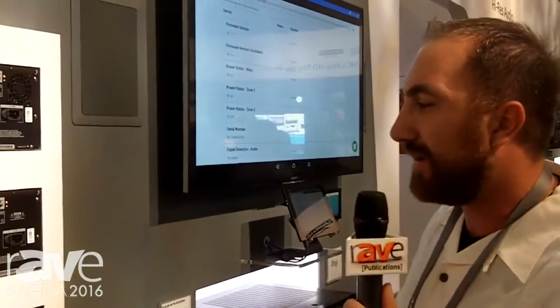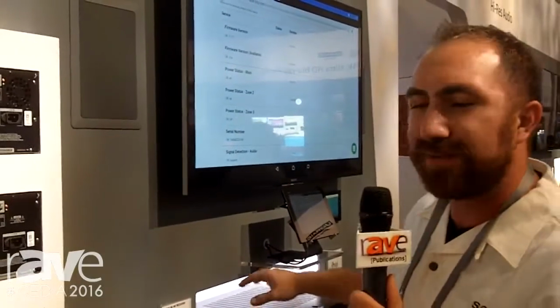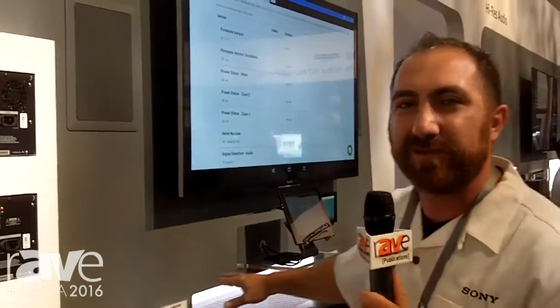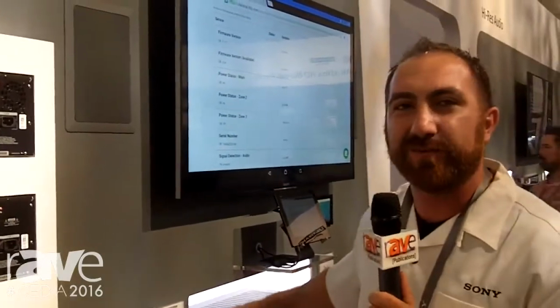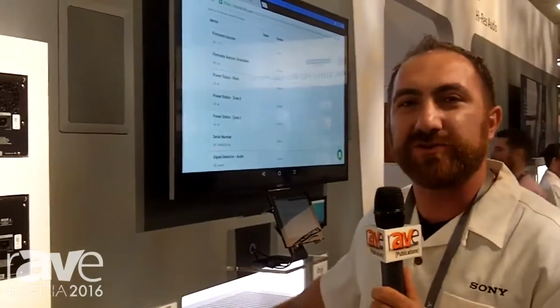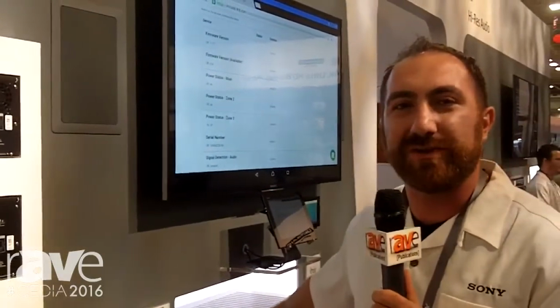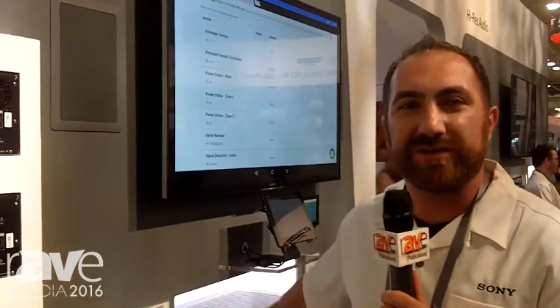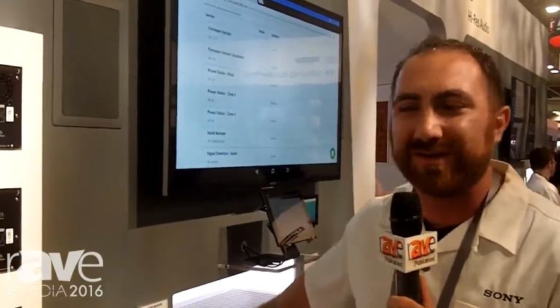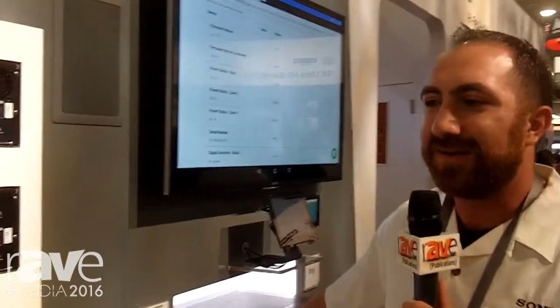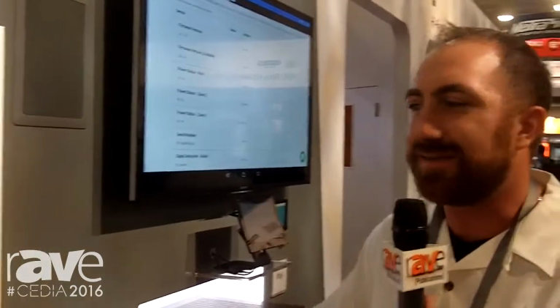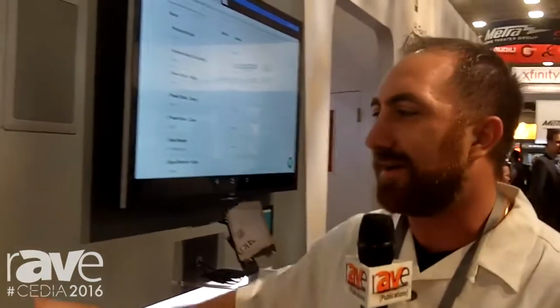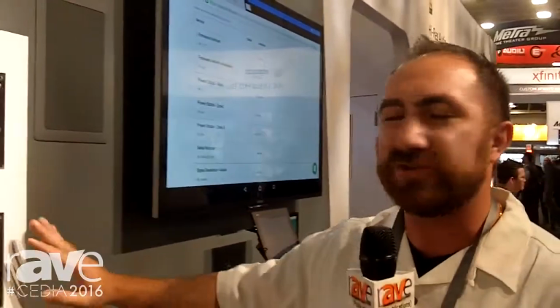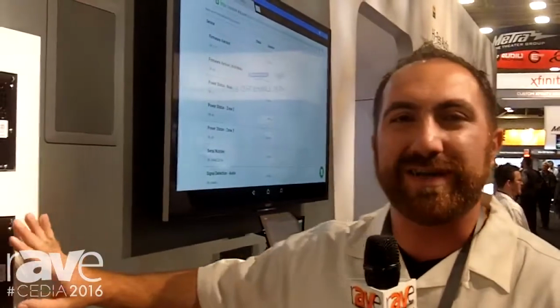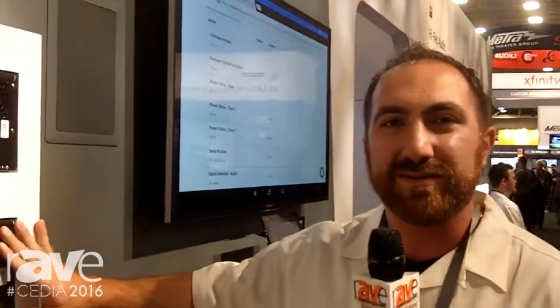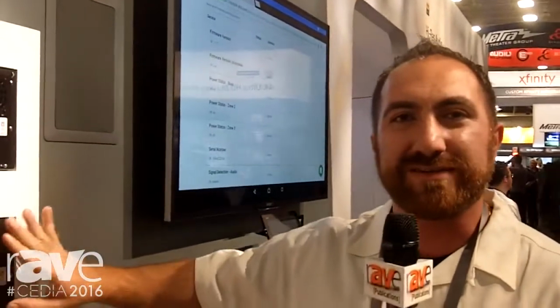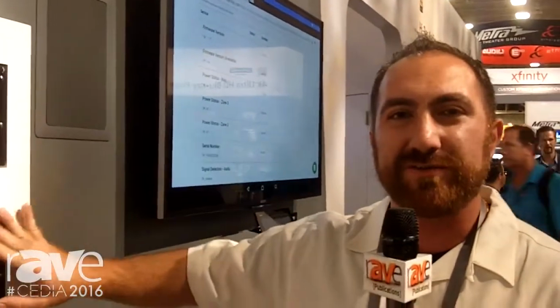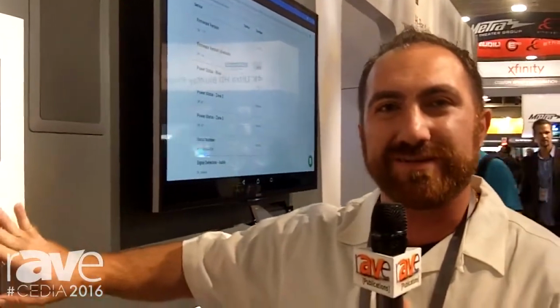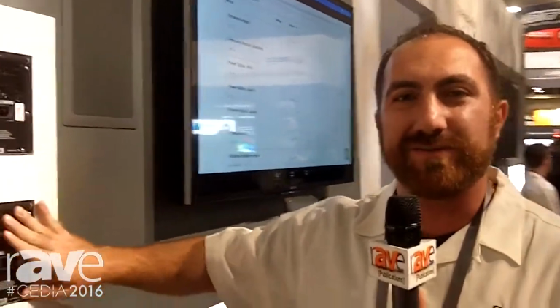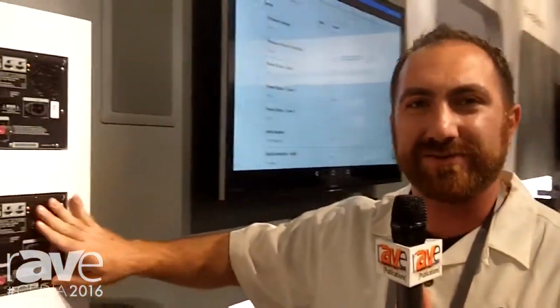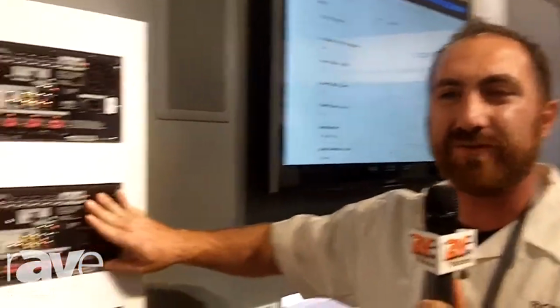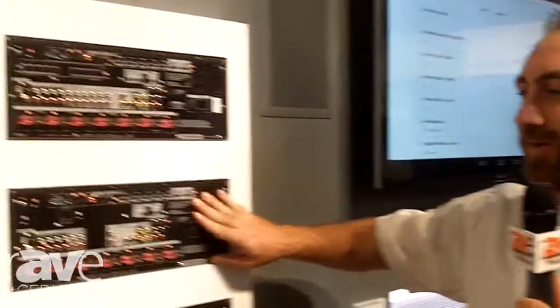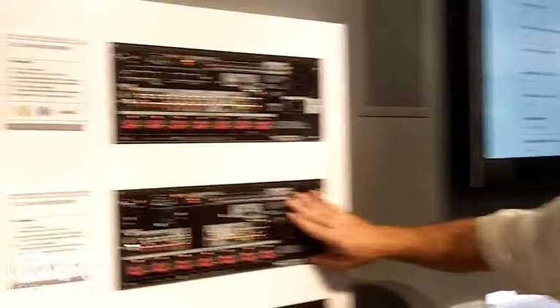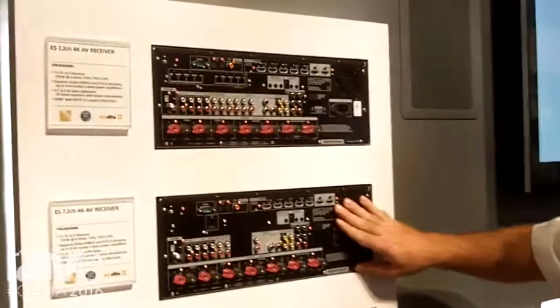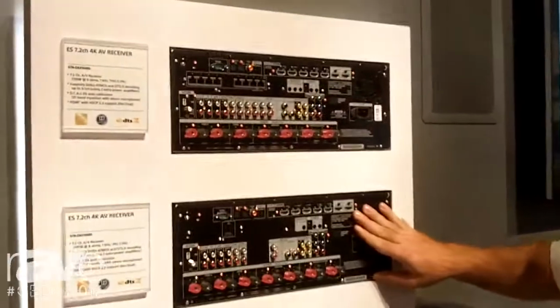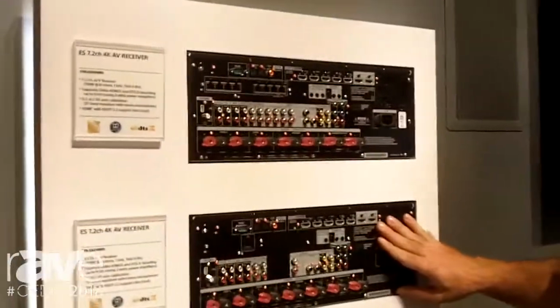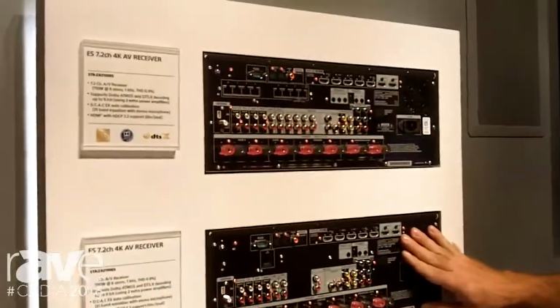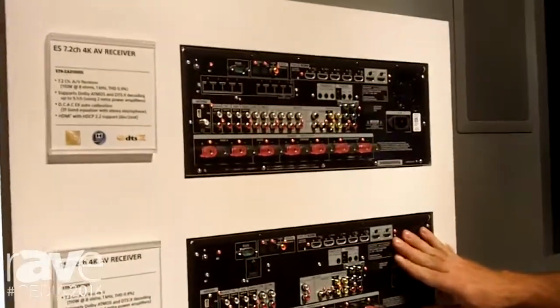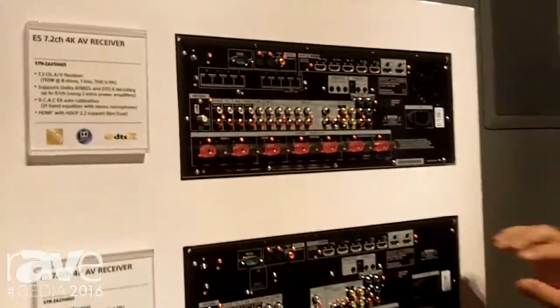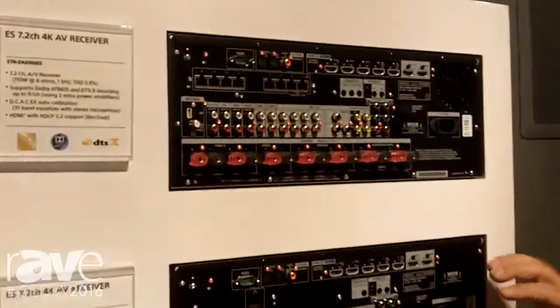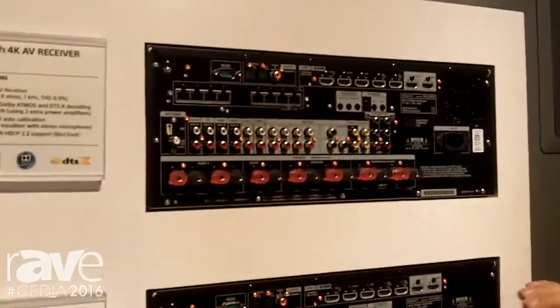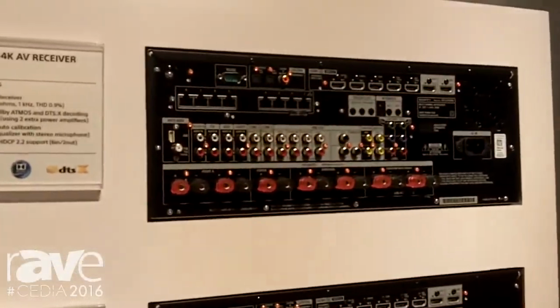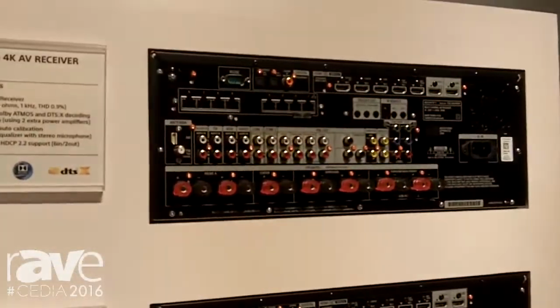Another update that we made for dealers who utilize Crestron is Crestron Connect, which has the drivers built into our receiver, so if you are a dealer who utilizes Crestron, it's a really easy setup and a really easy install.